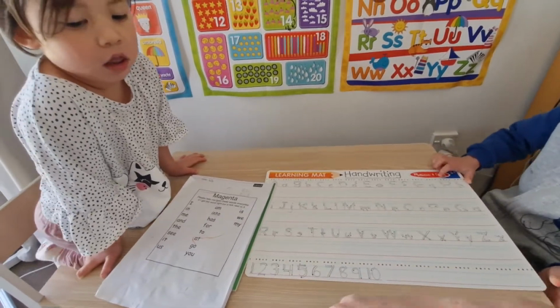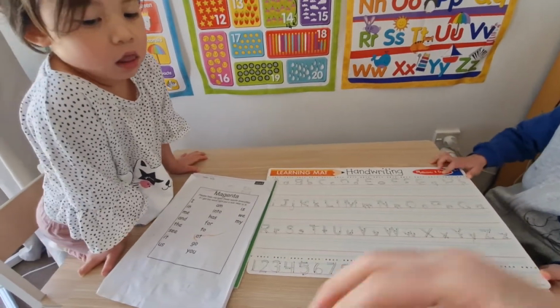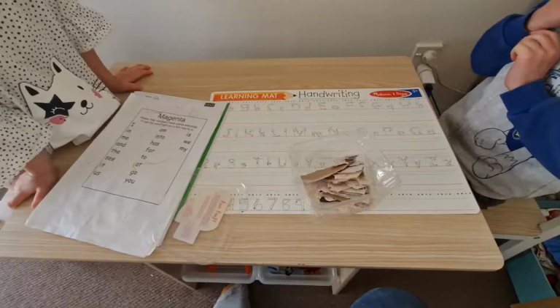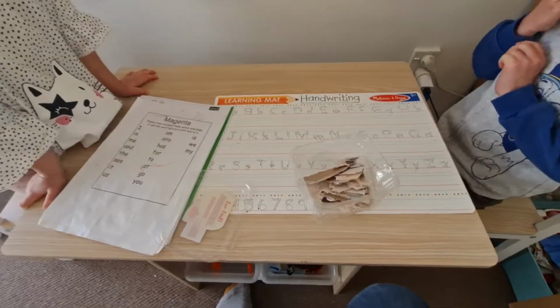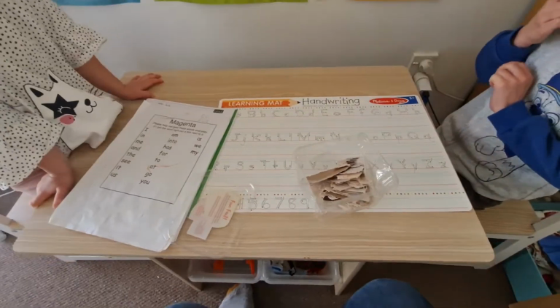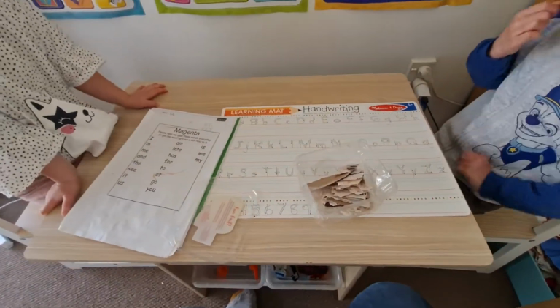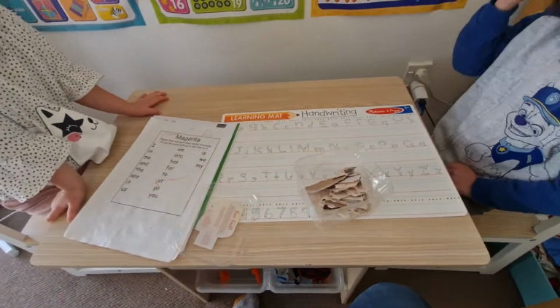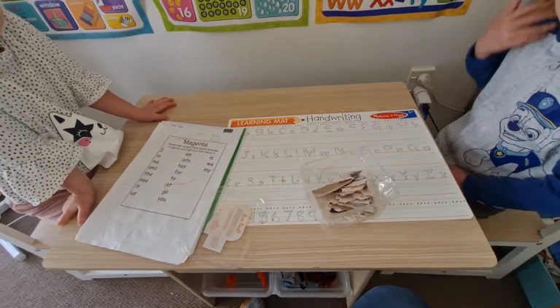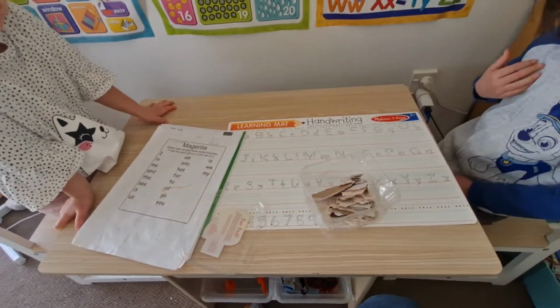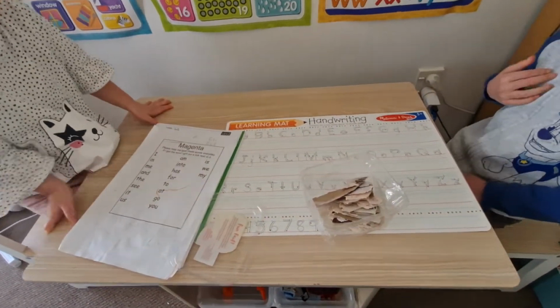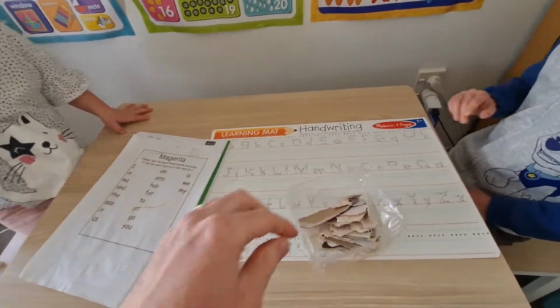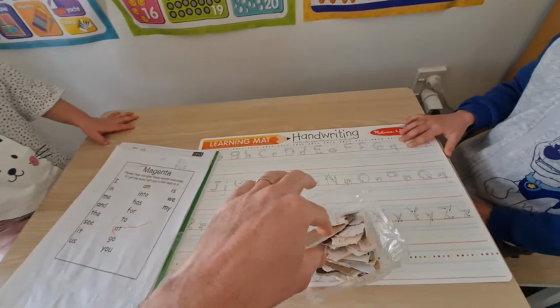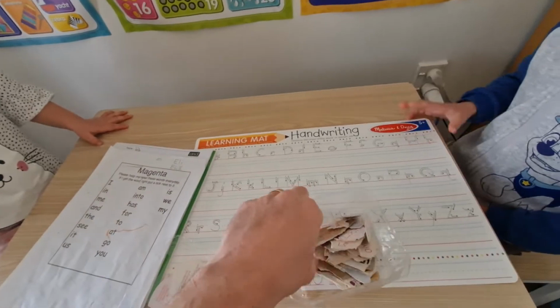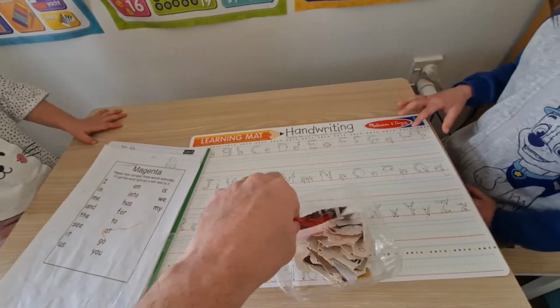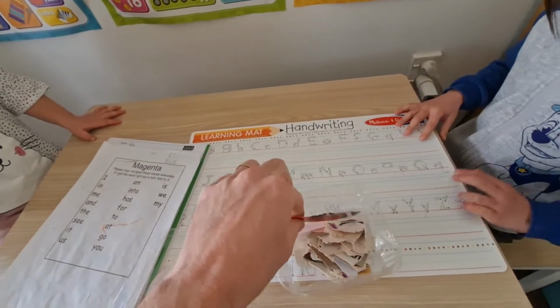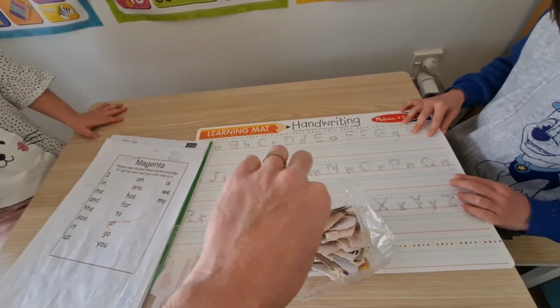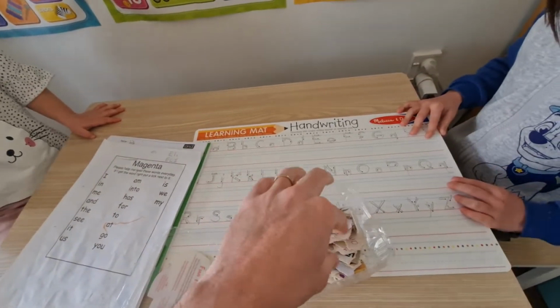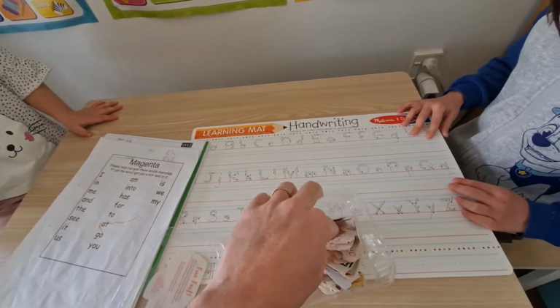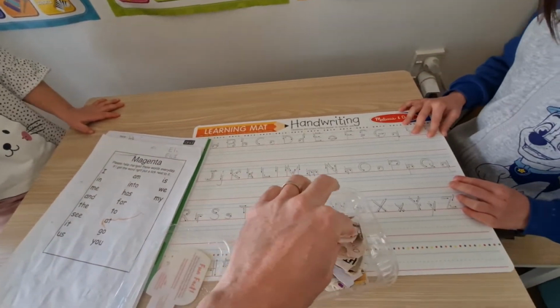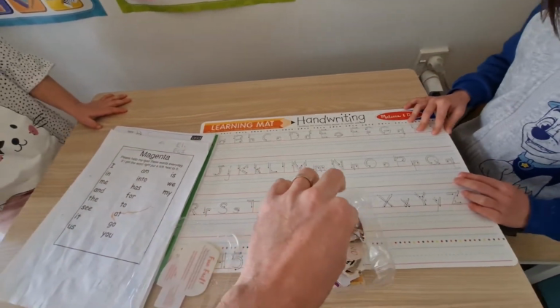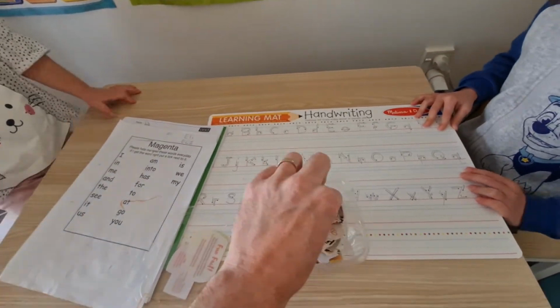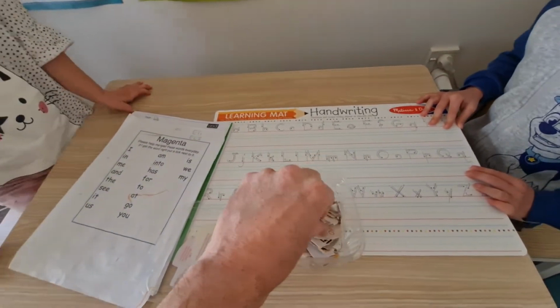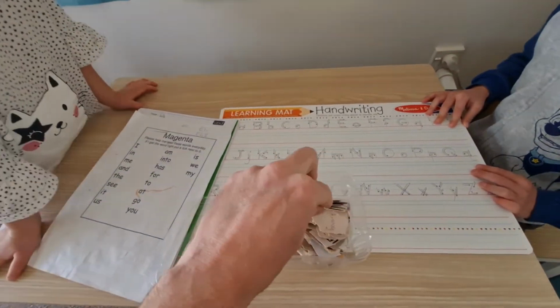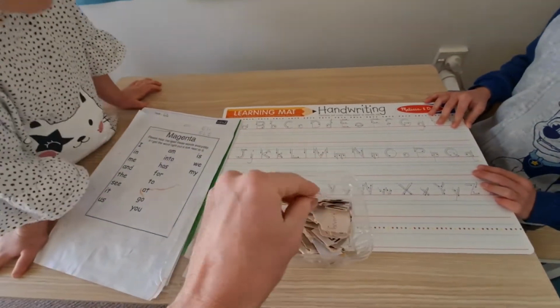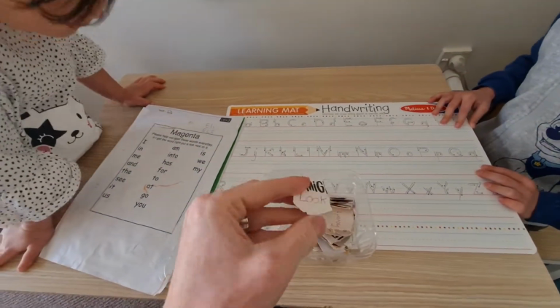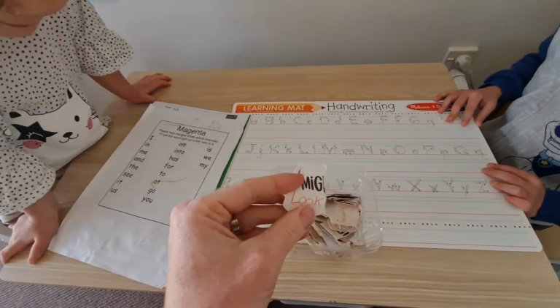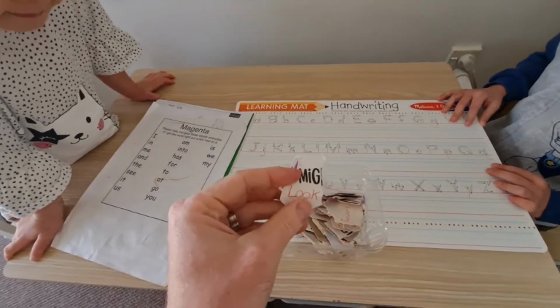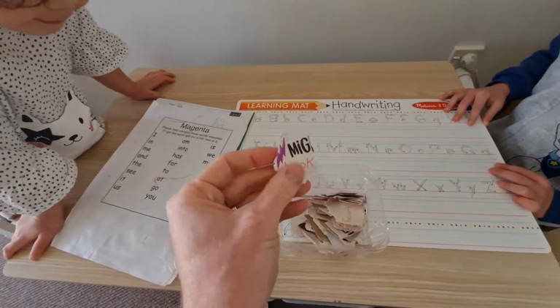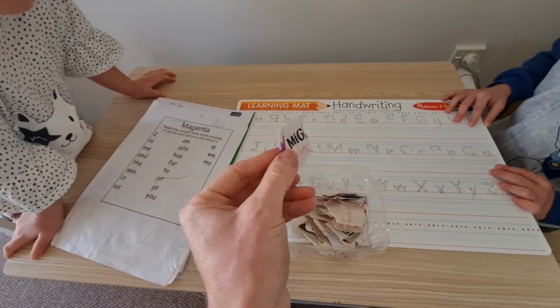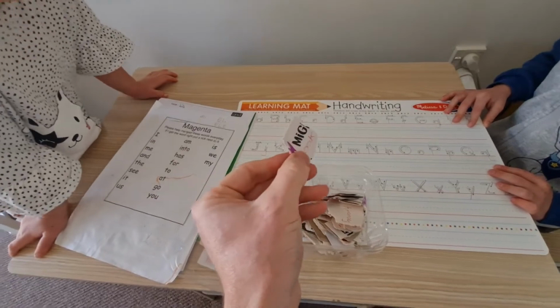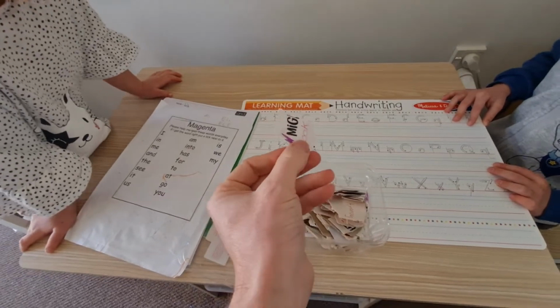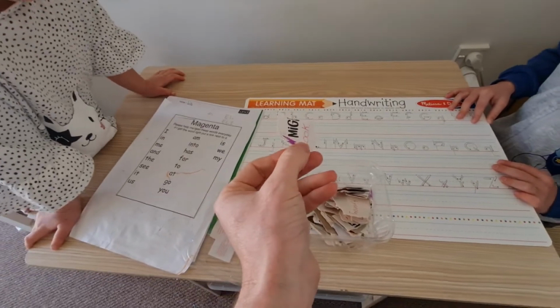Let me just open it. So I just opened it, and now we can look at different words. I'll just pick up a random one — okay, what does that say?